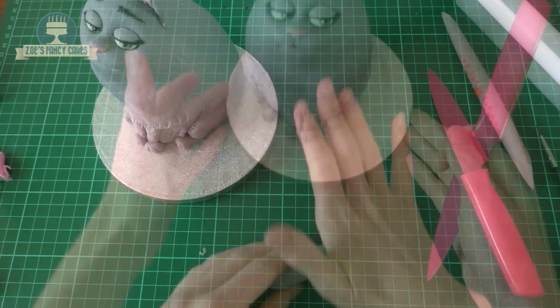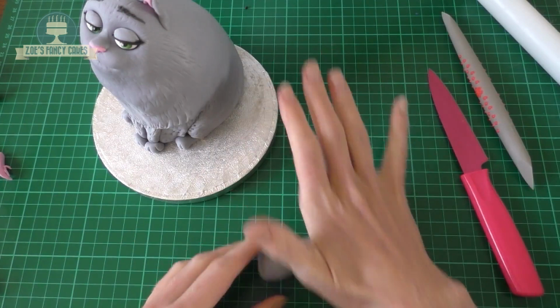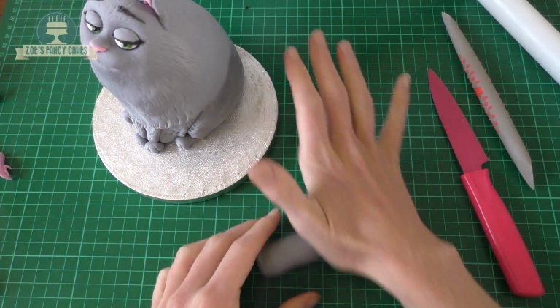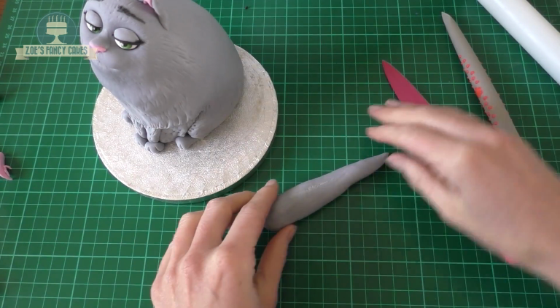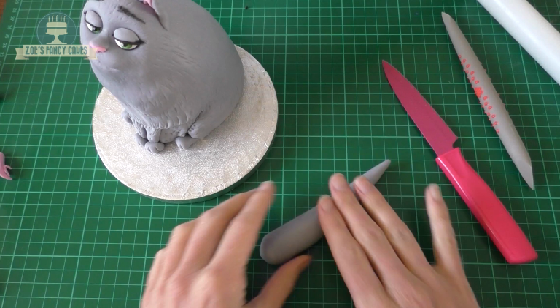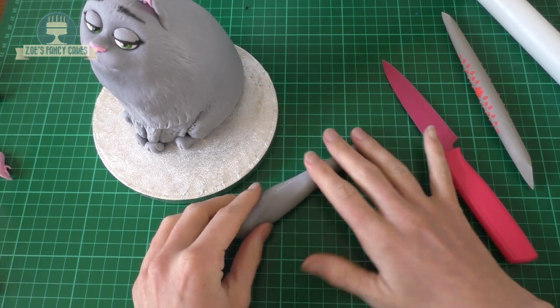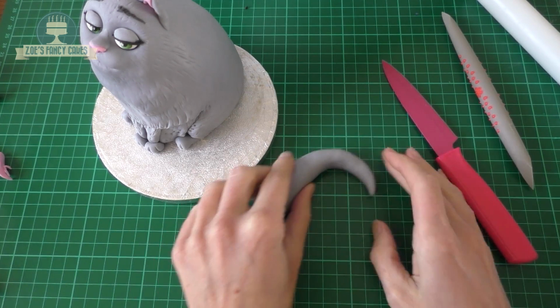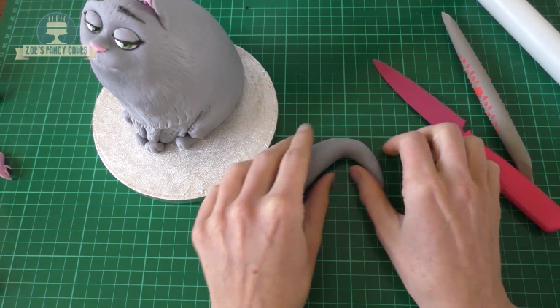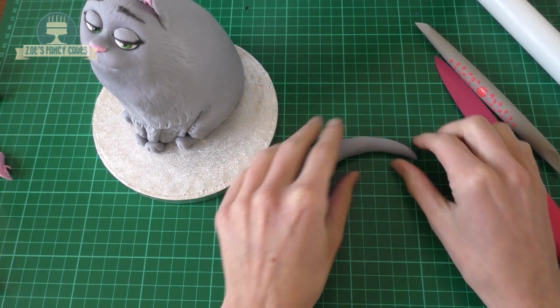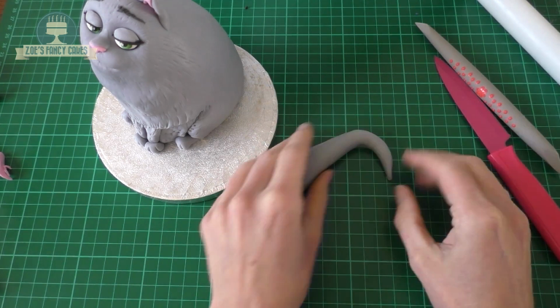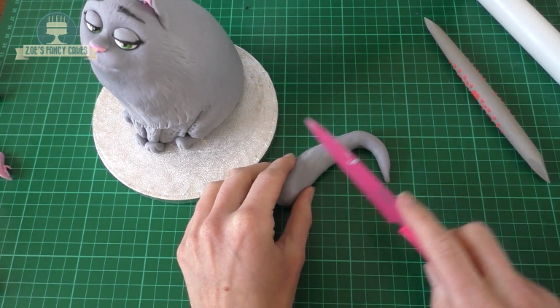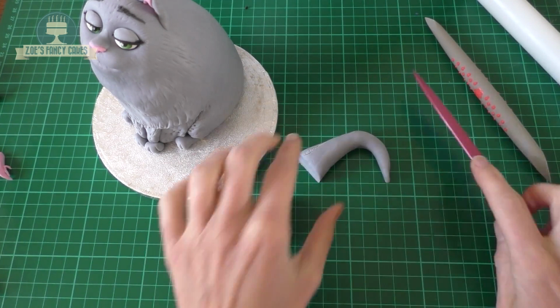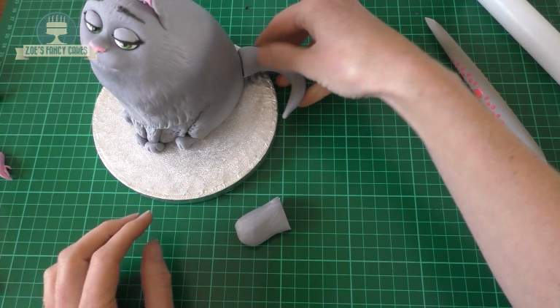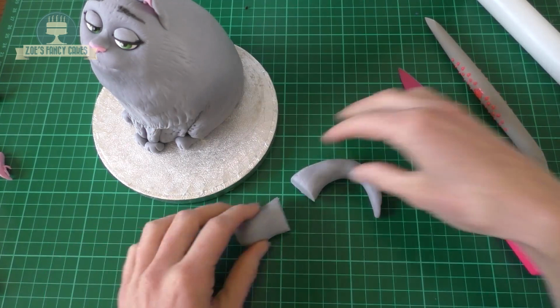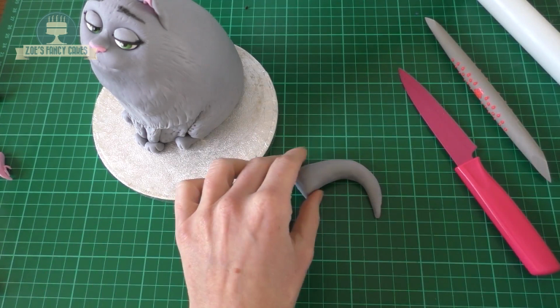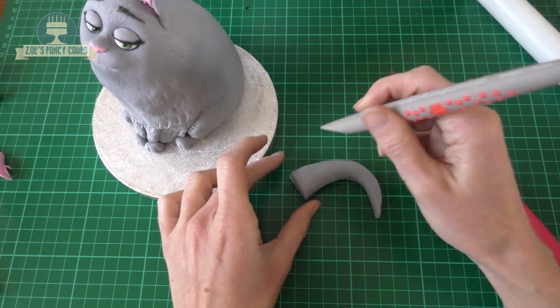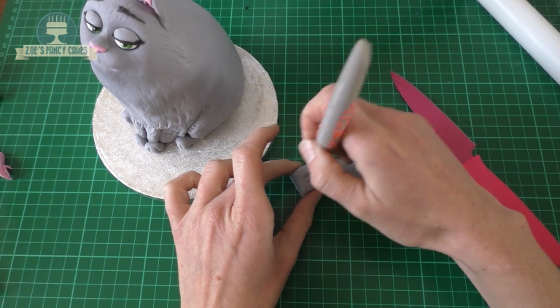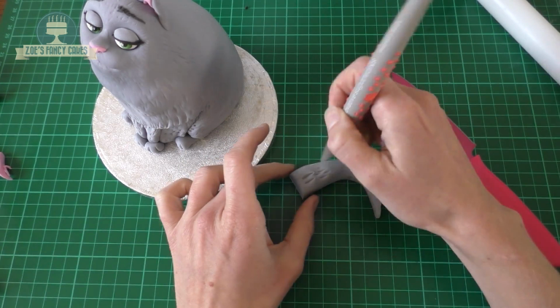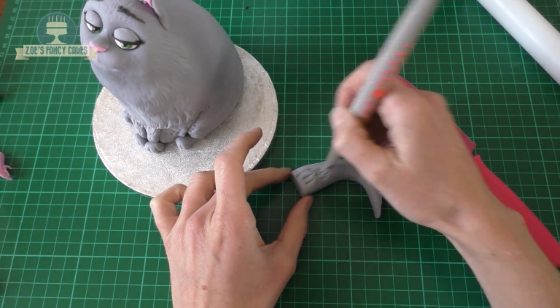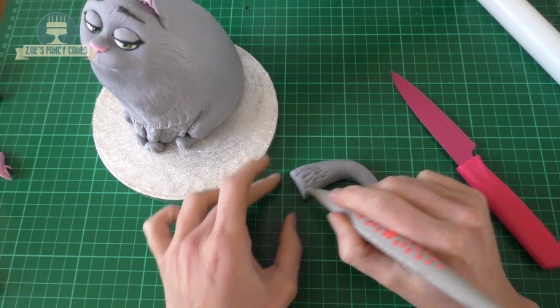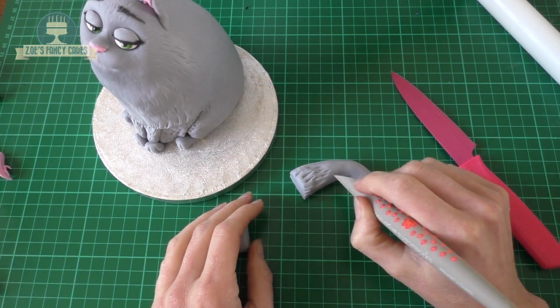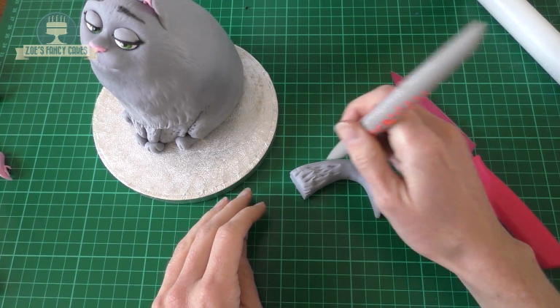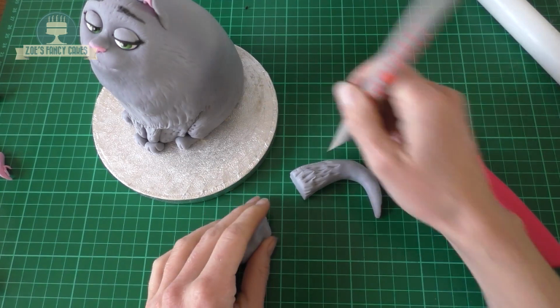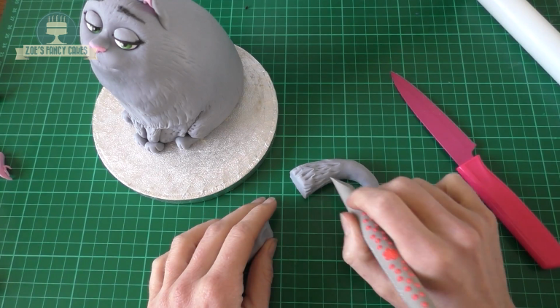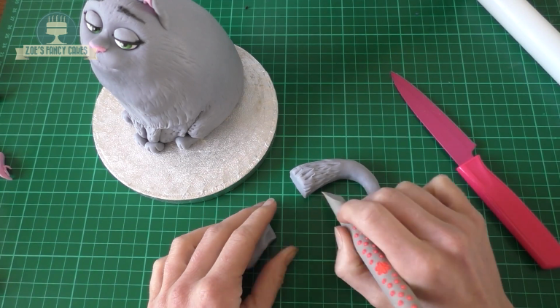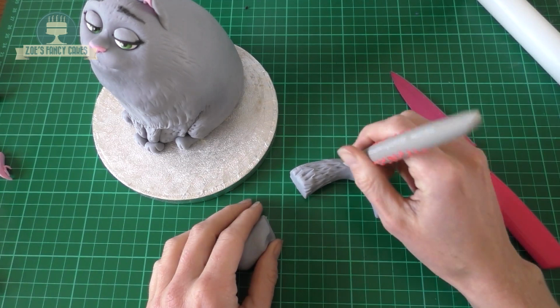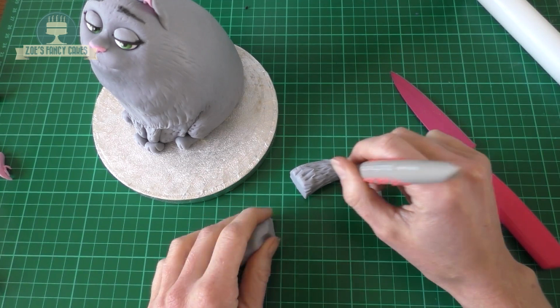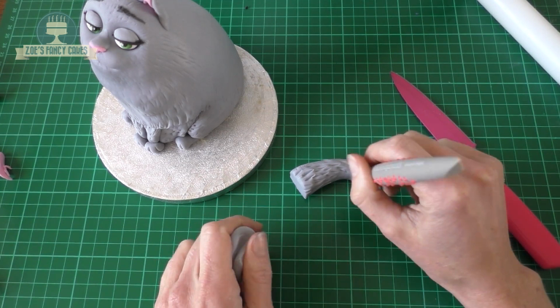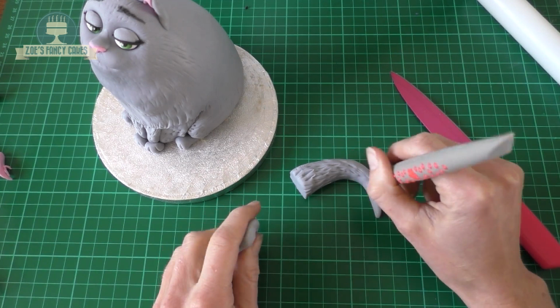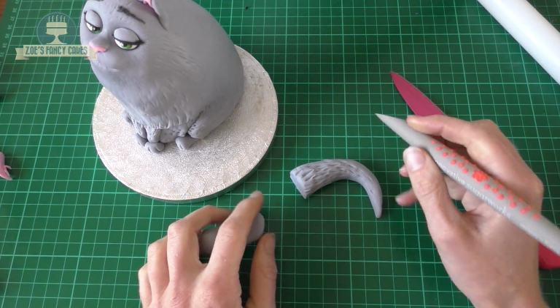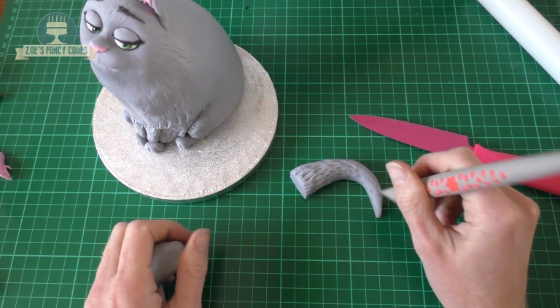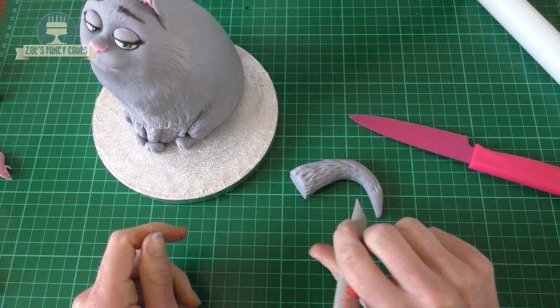I've got a bit more grey again. Roll it in a long cone shape, making sure it's got a nice point at the end, and we're going to curve that around into a tail. Trim it off and just add some hairlines.